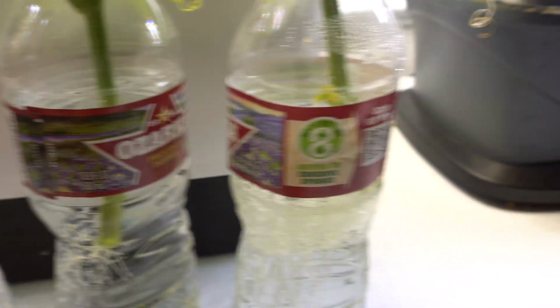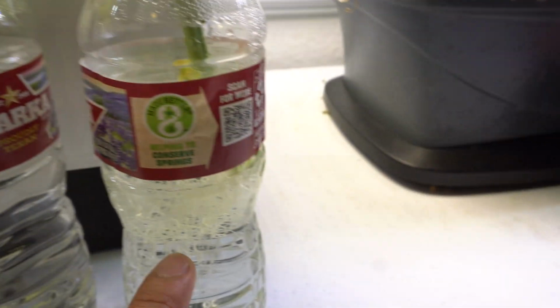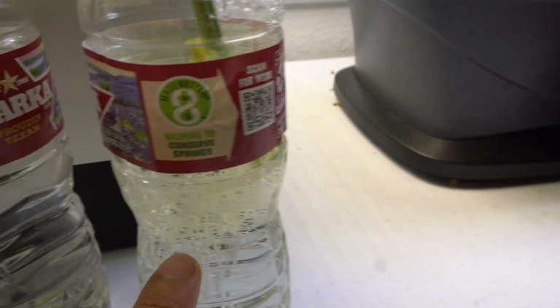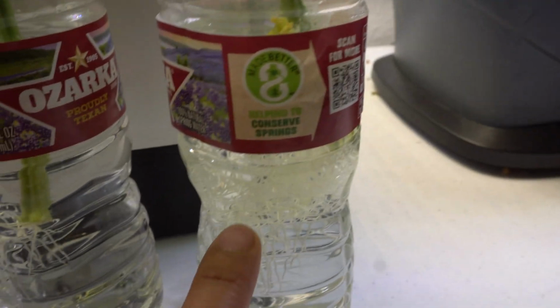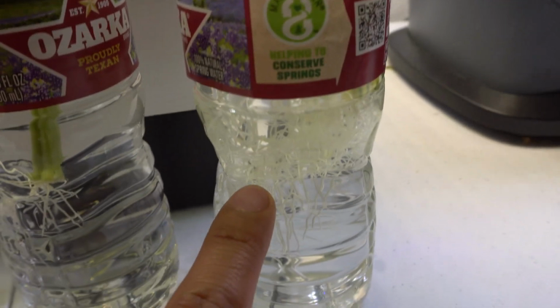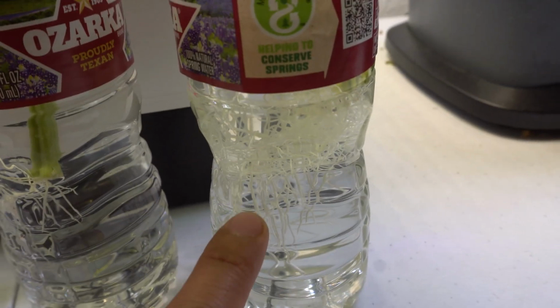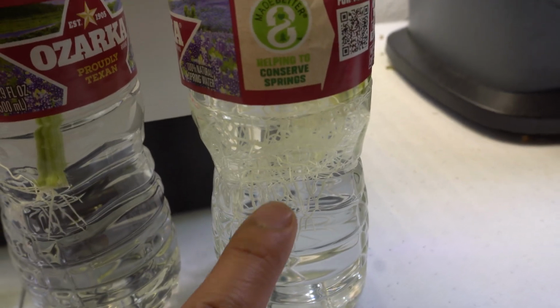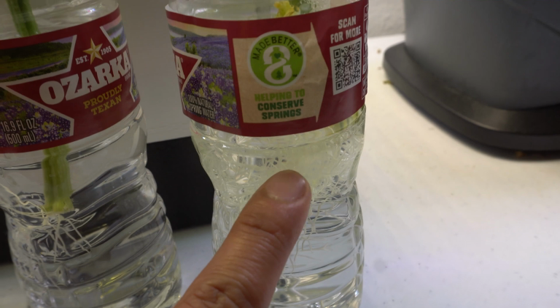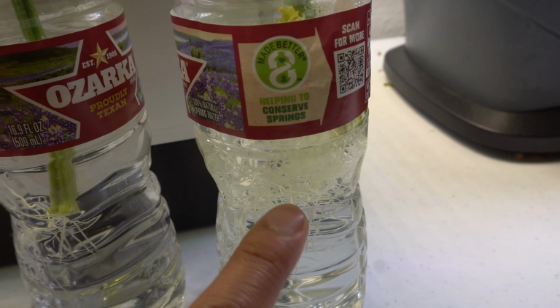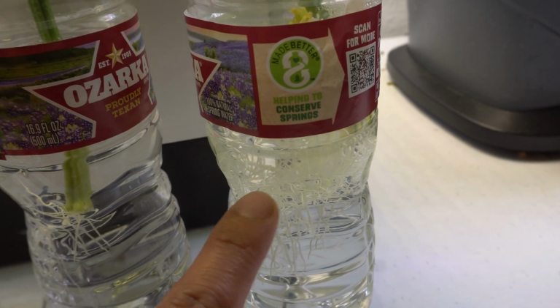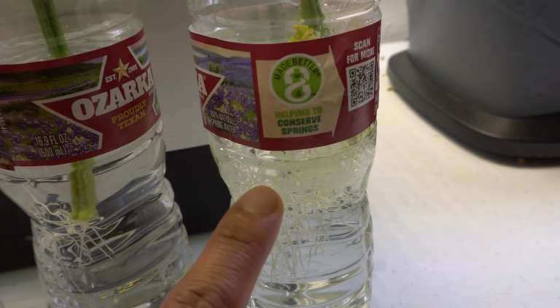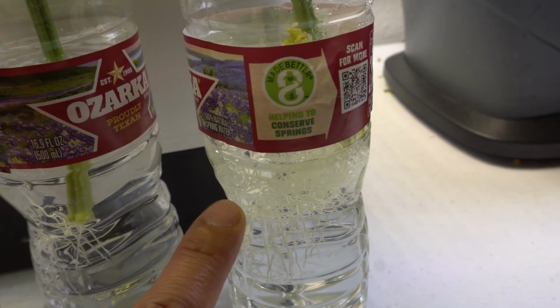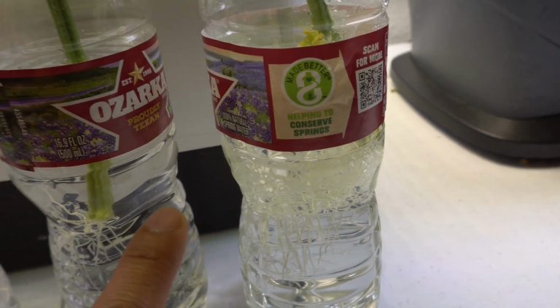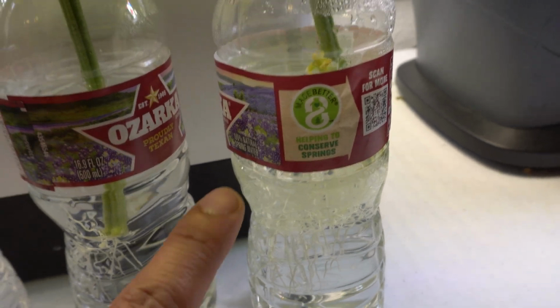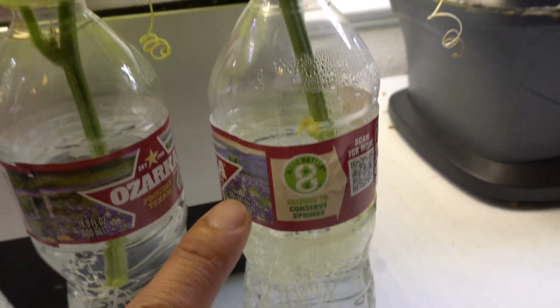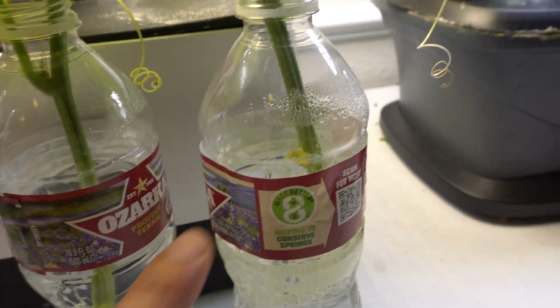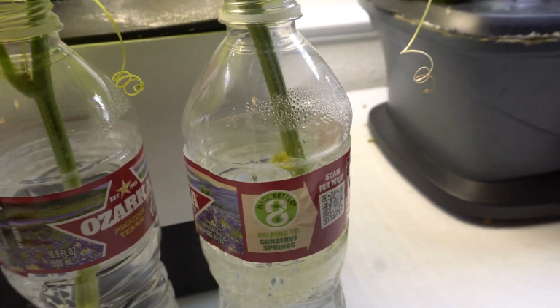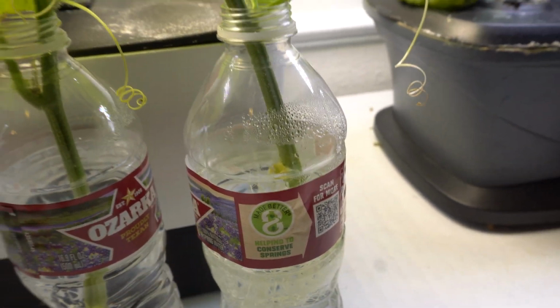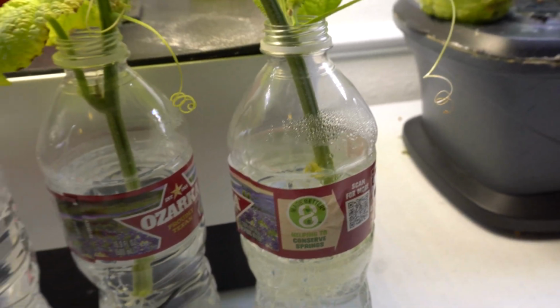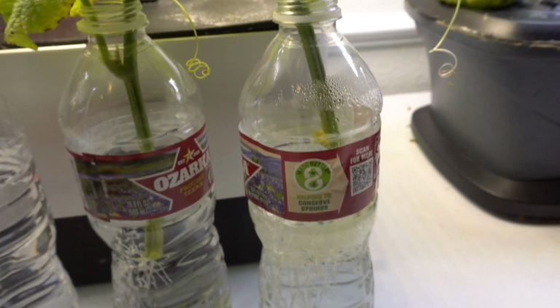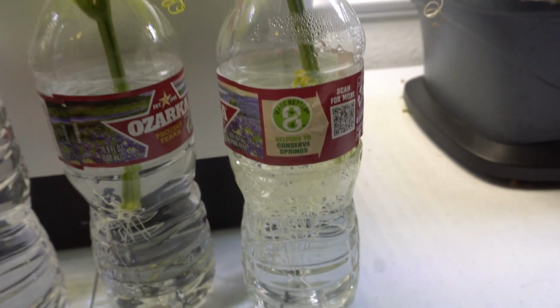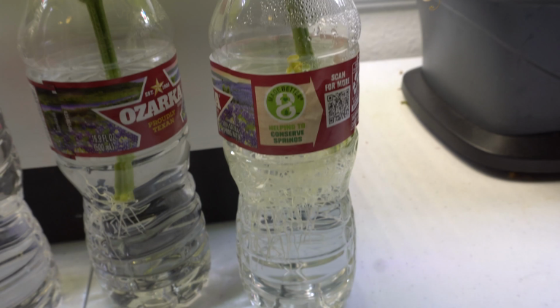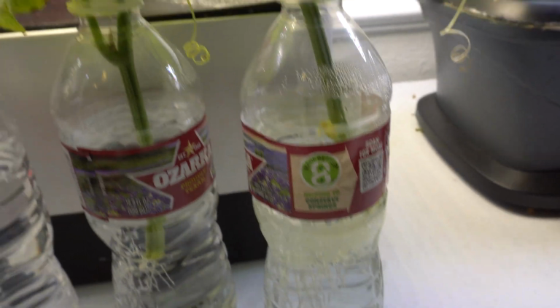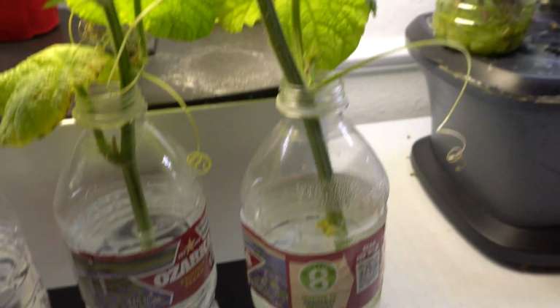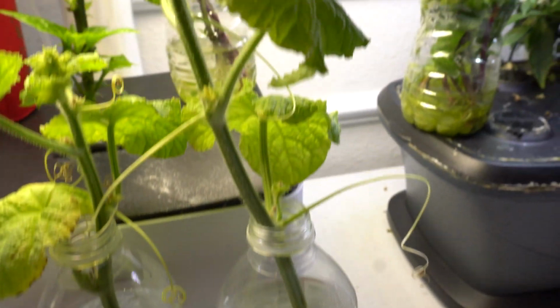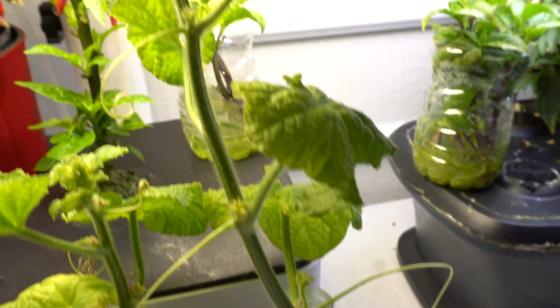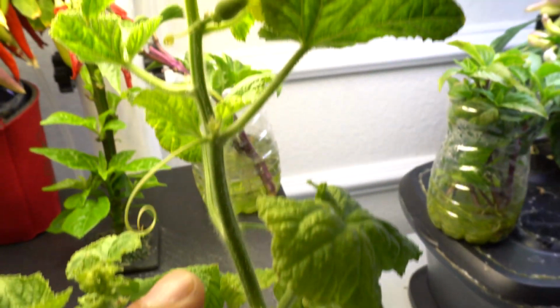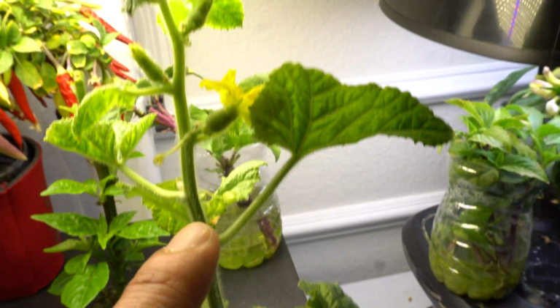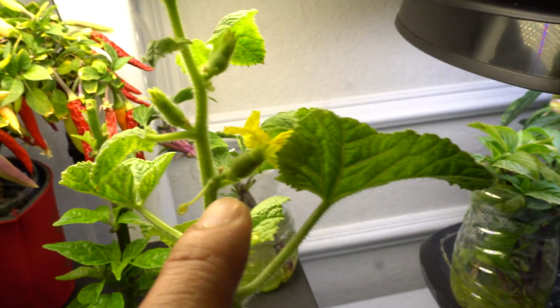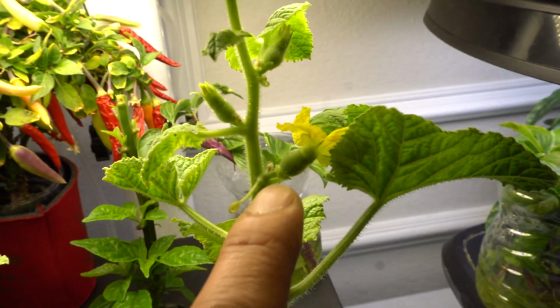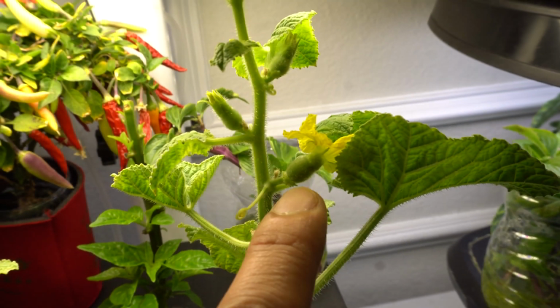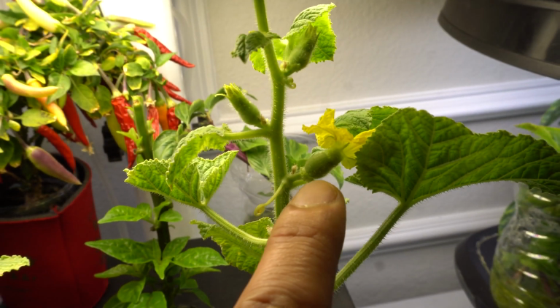This one here has lots and lots of roots. This one grew so many roots that I've already started feeding it hydroponic solution, and when you do that they will start to take off.